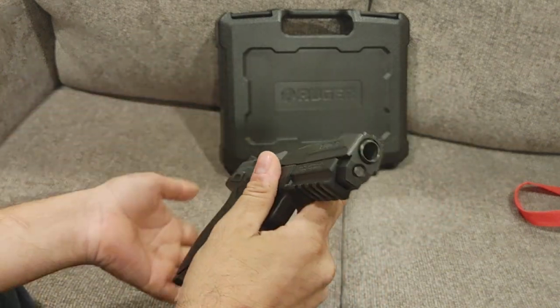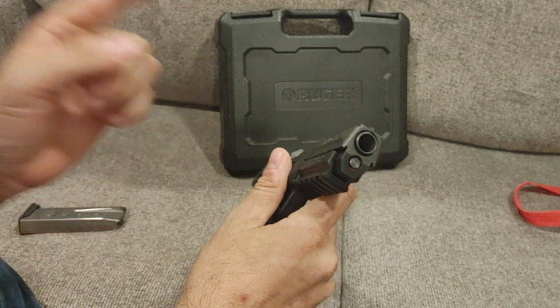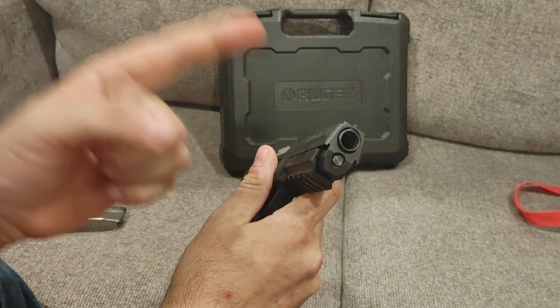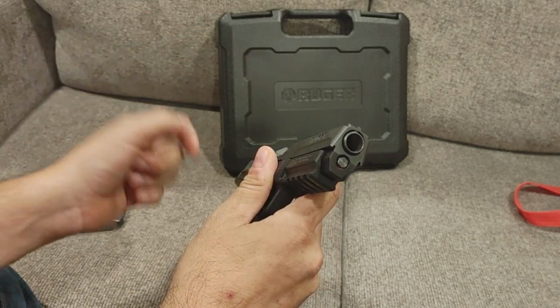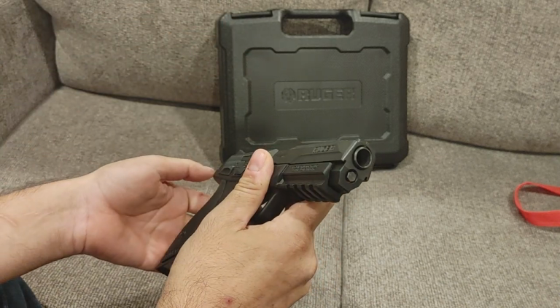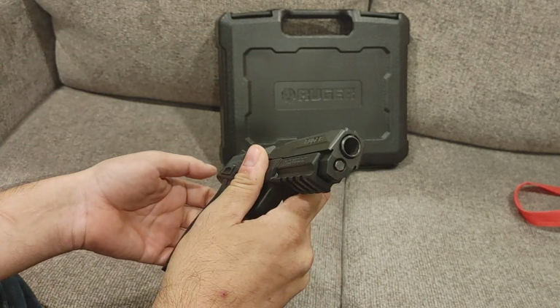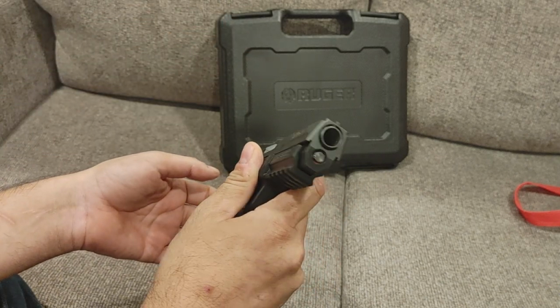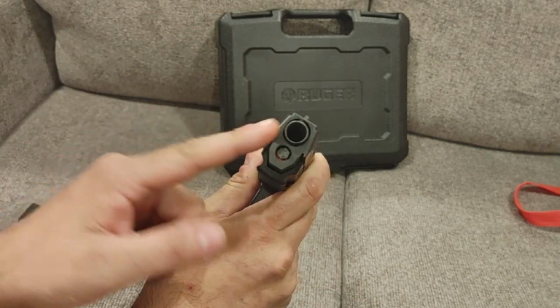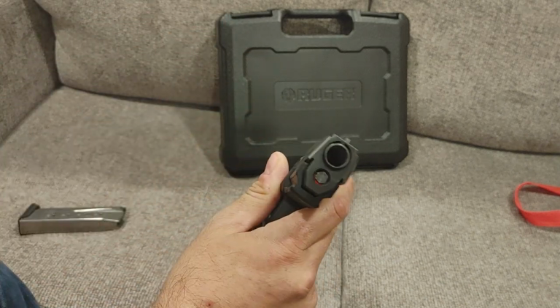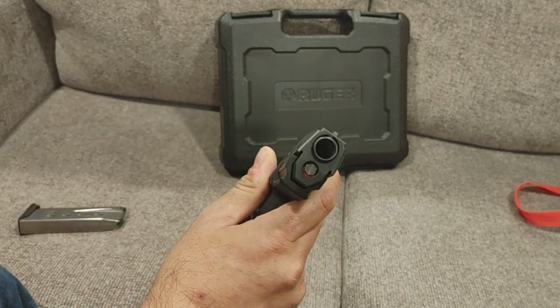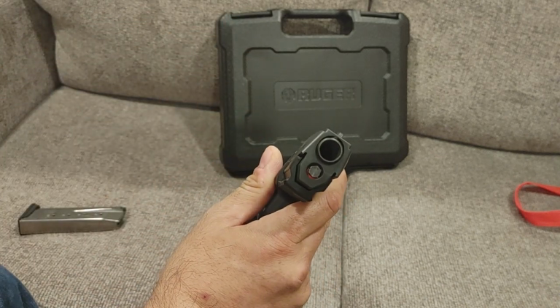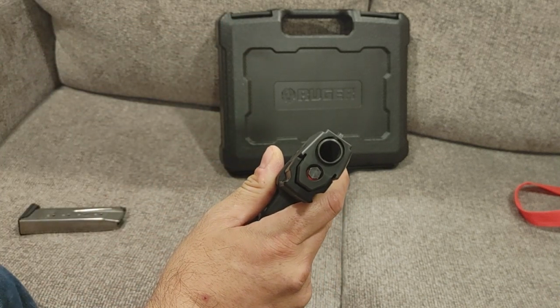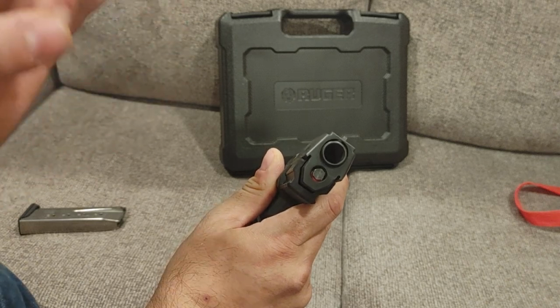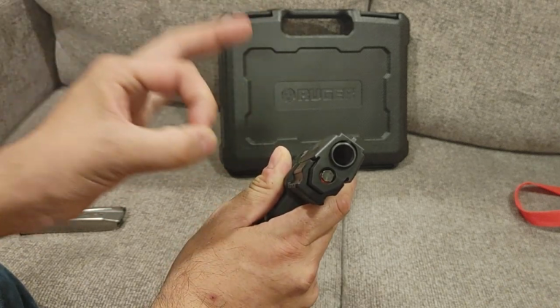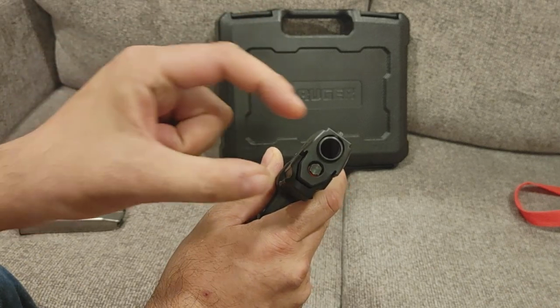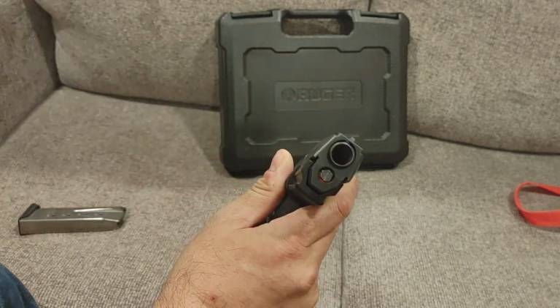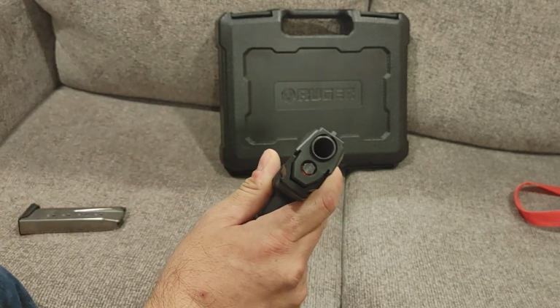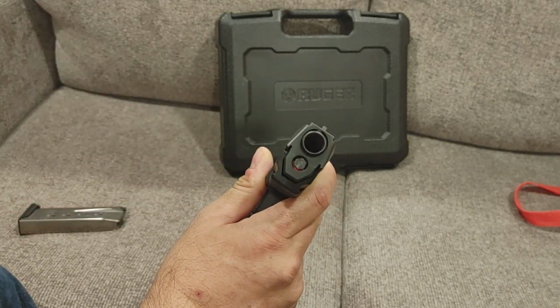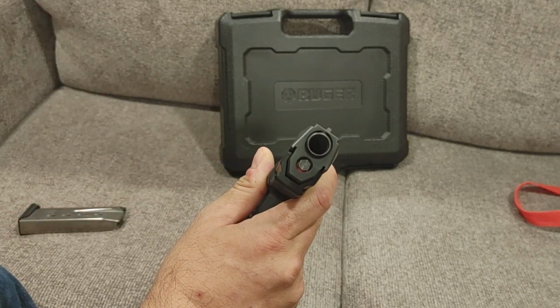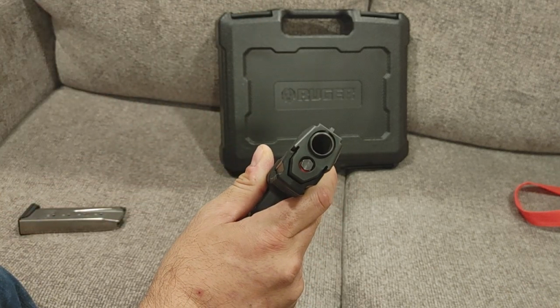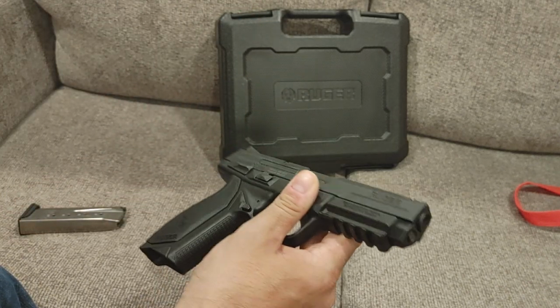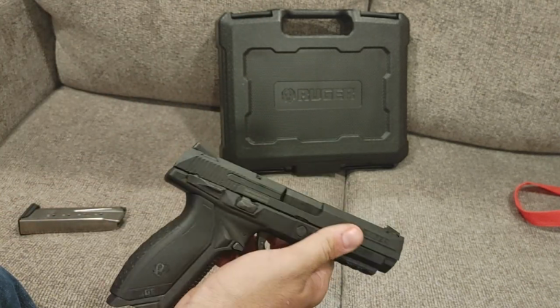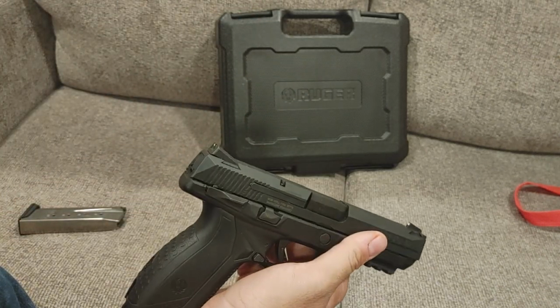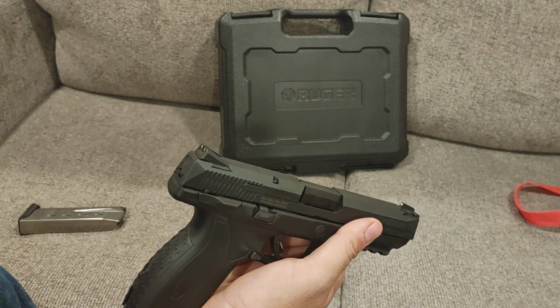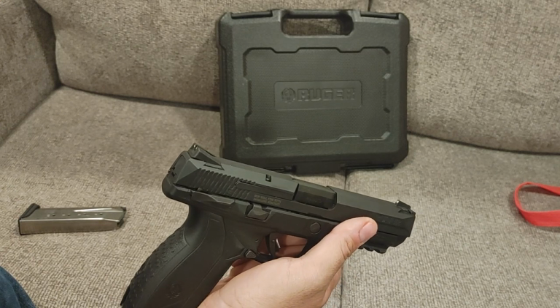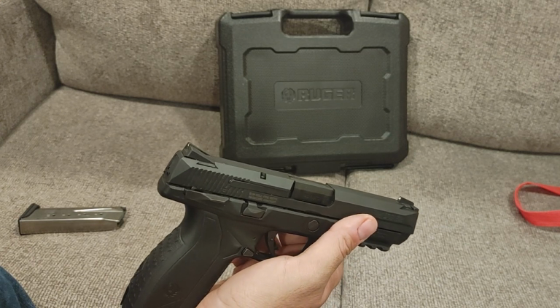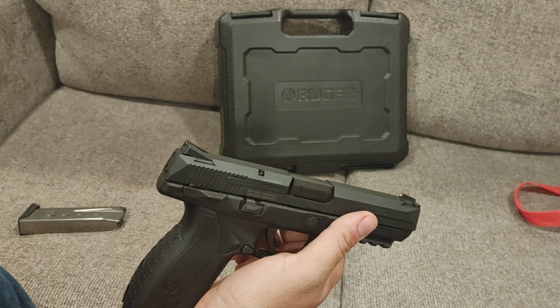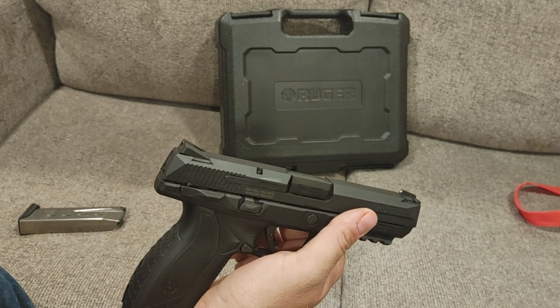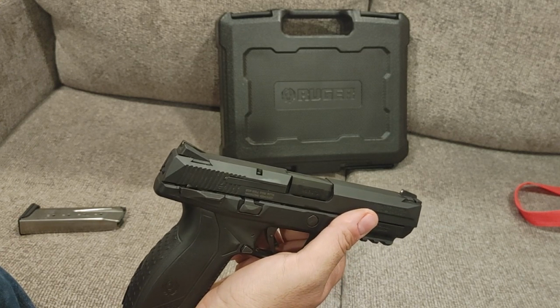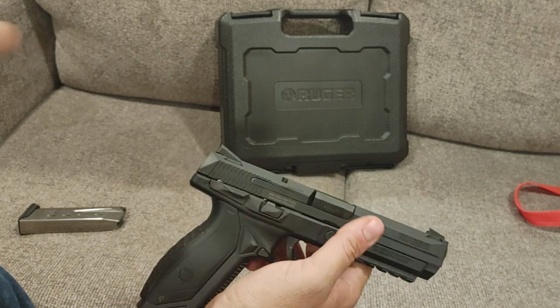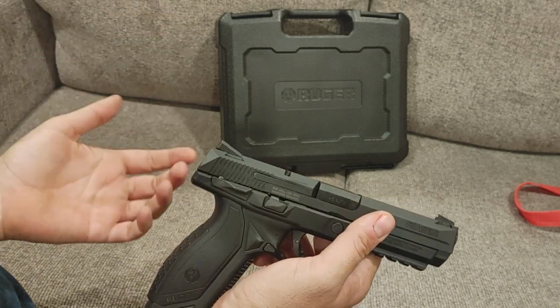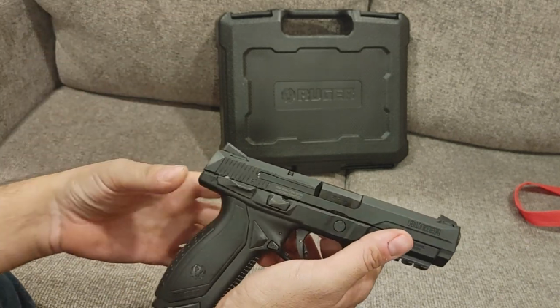This is a 45 ACP chambered Ruger American; however, it is available in 9mm as well. They use the same size slide so the barrel is a little bit thinner on the 9mm, and we'll be taking a look at a couple of other barrels to show the difference in thickness.